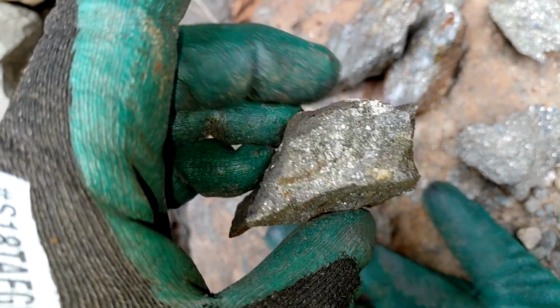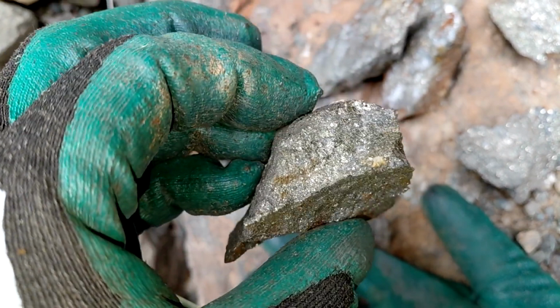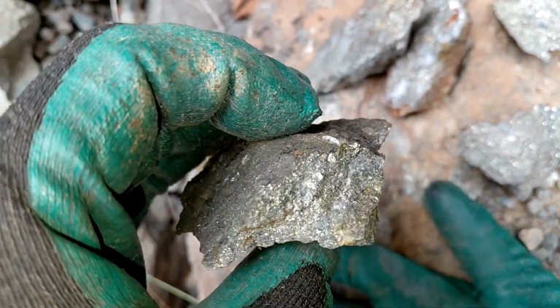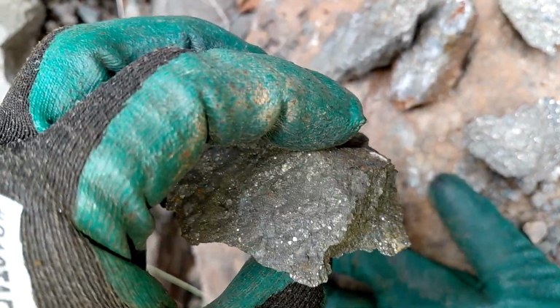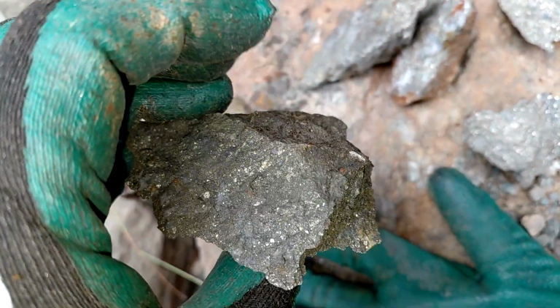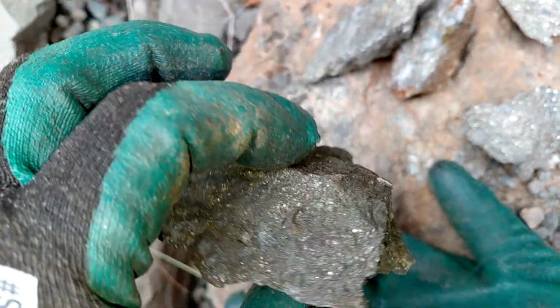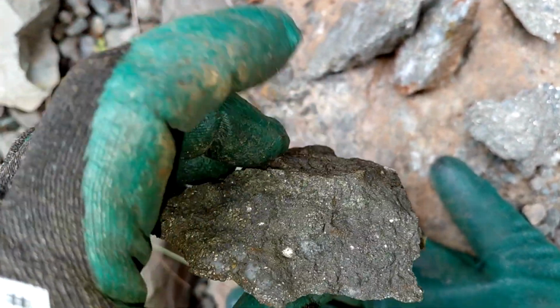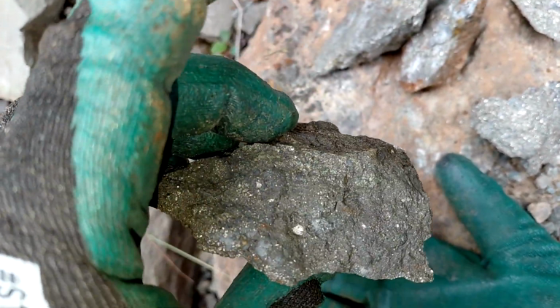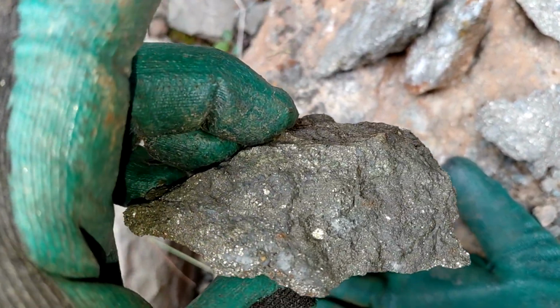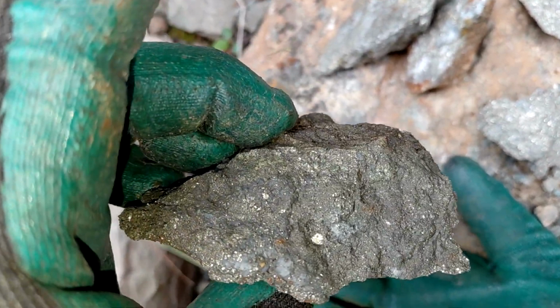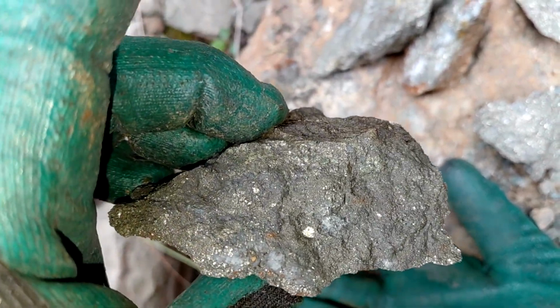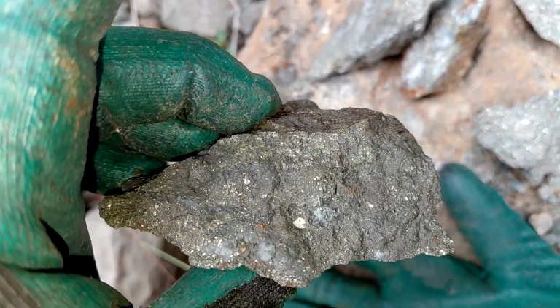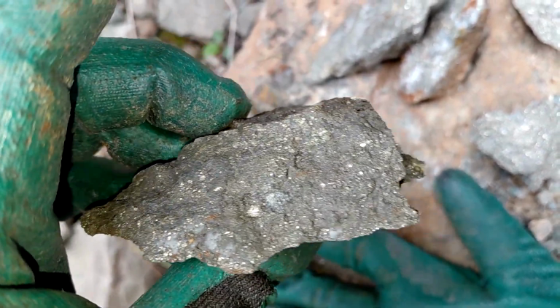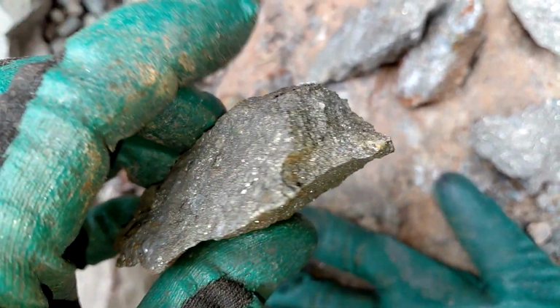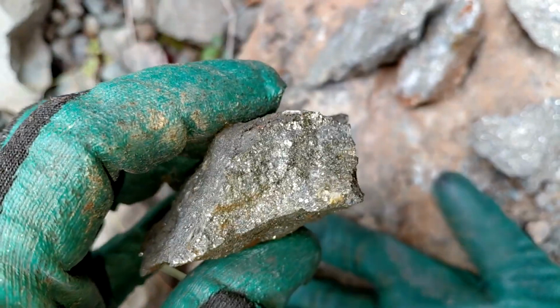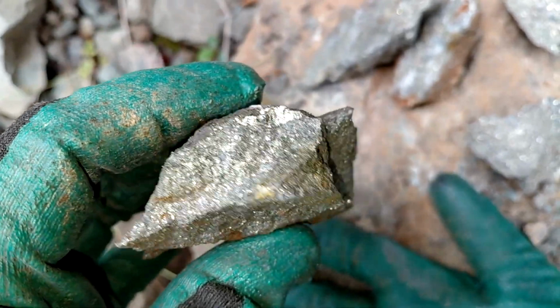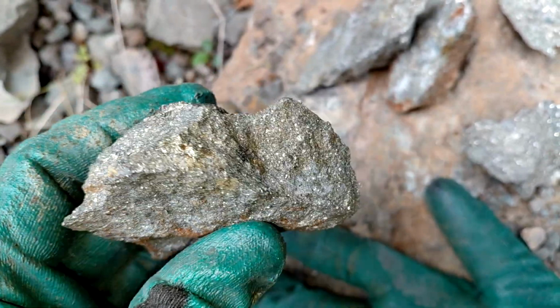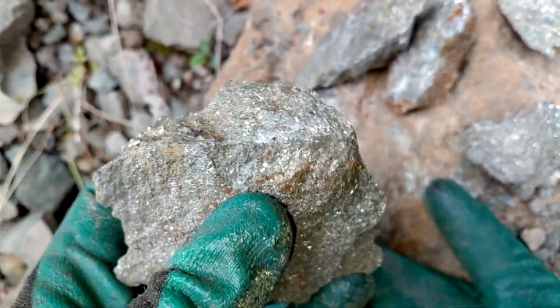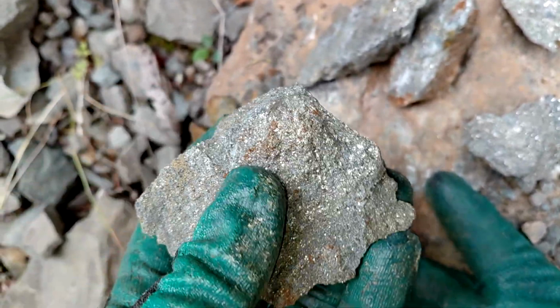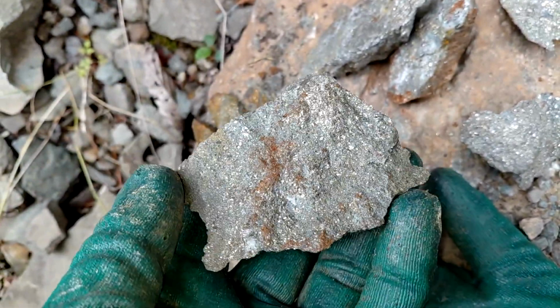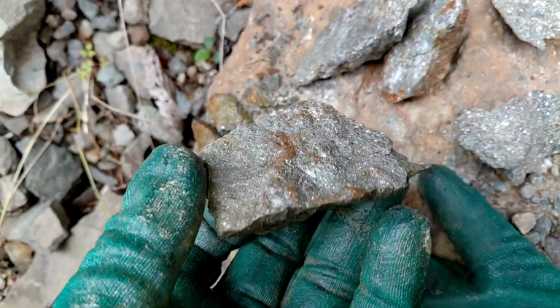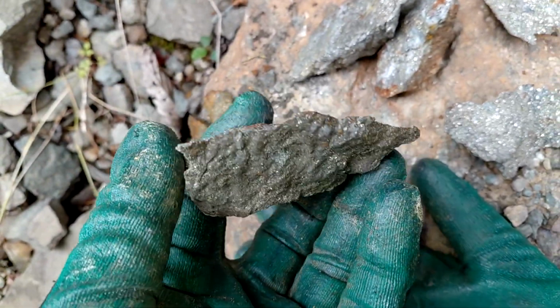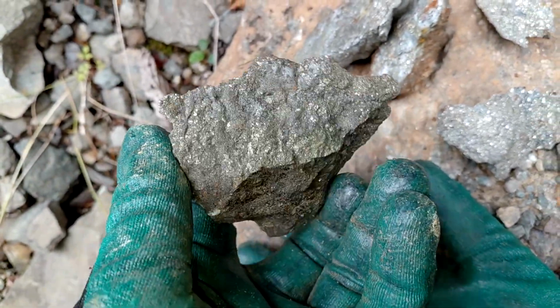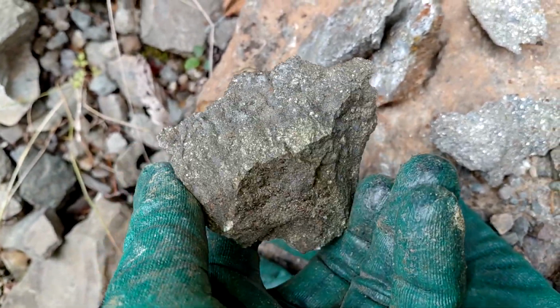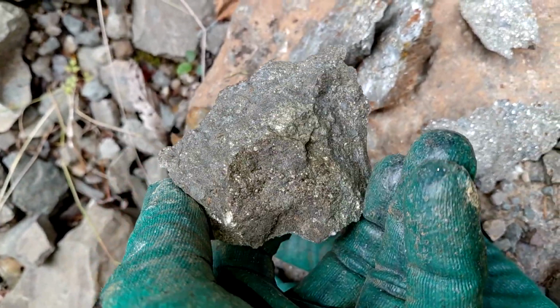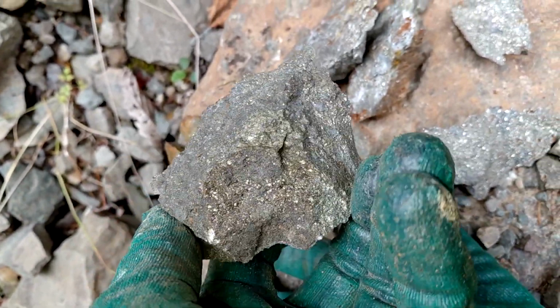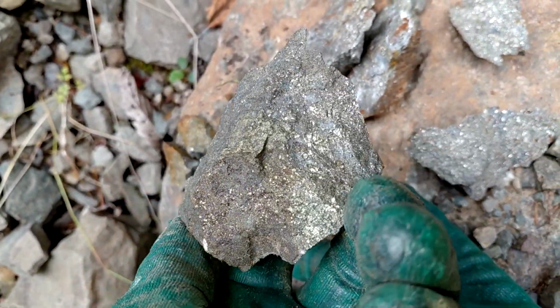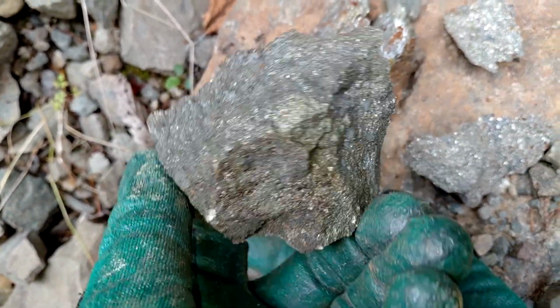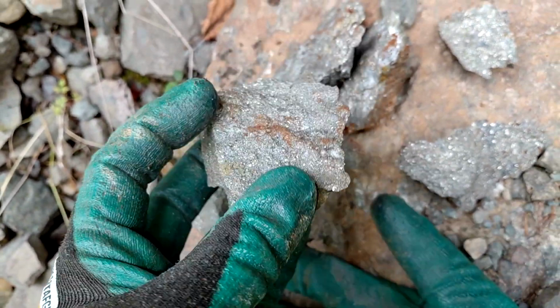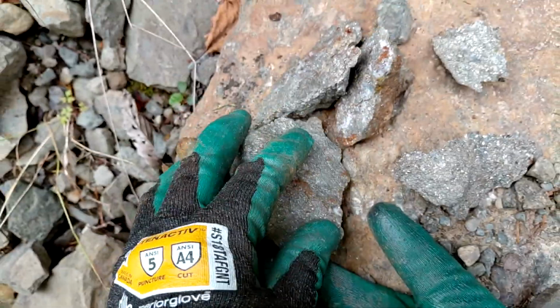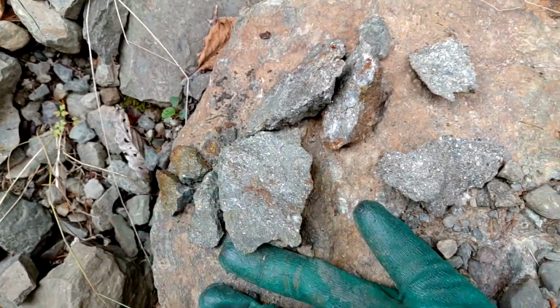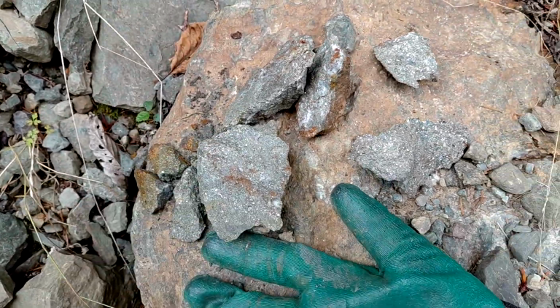That's the boulder showing. As you can see, we sampled many boulders today and got many samples. See you out there on the next one.